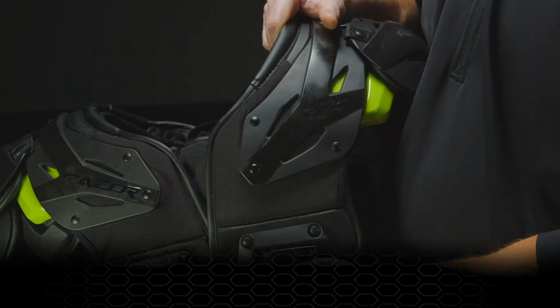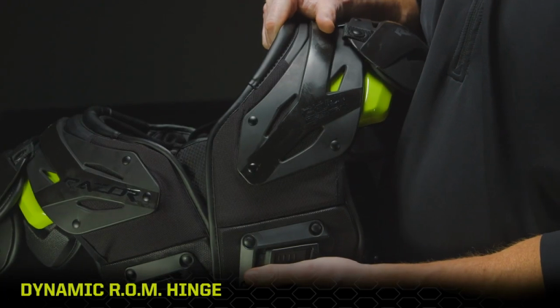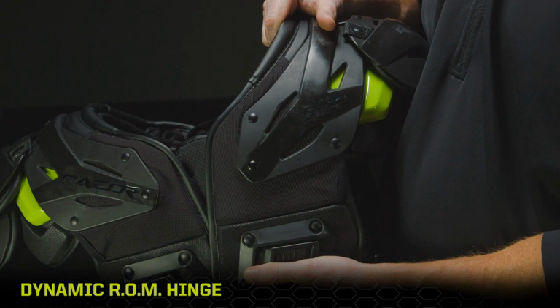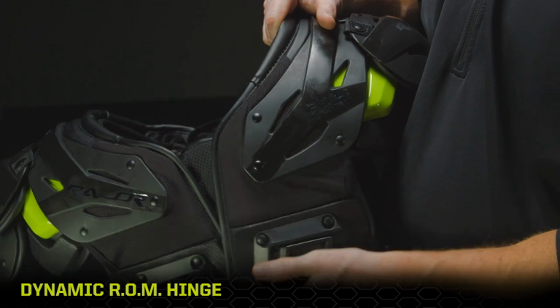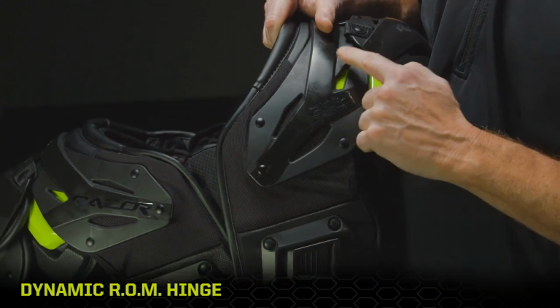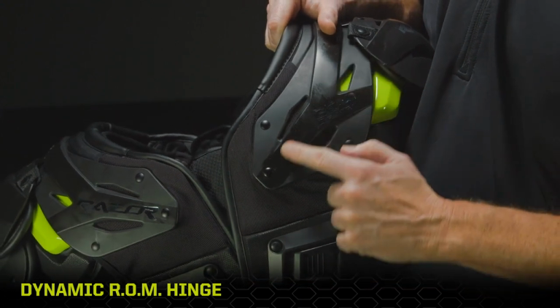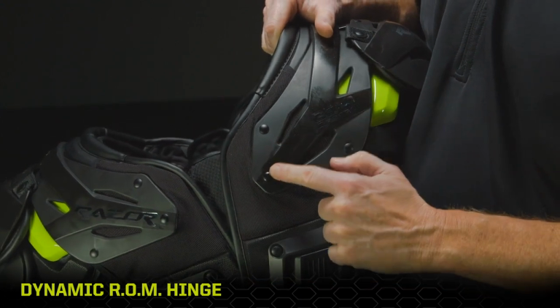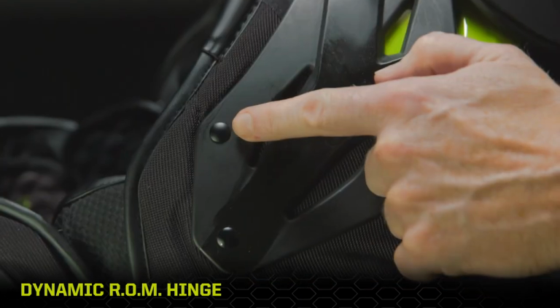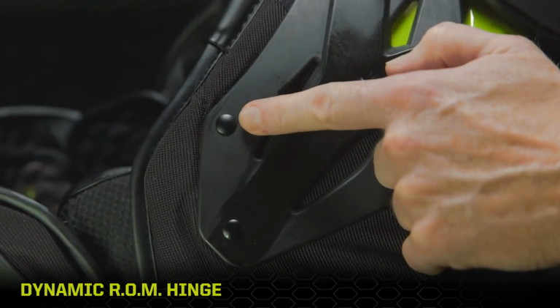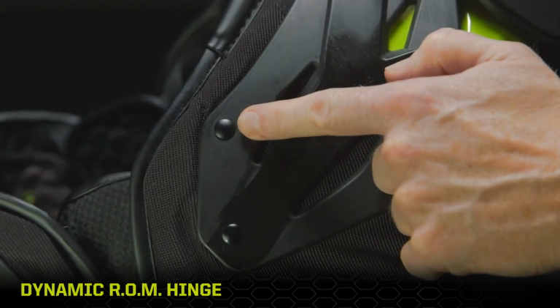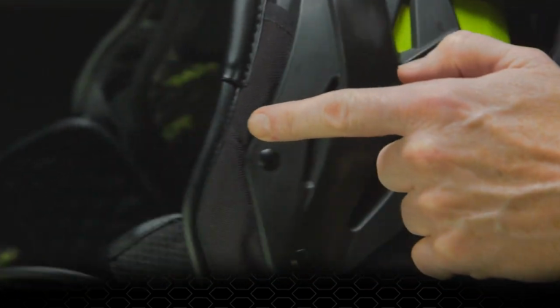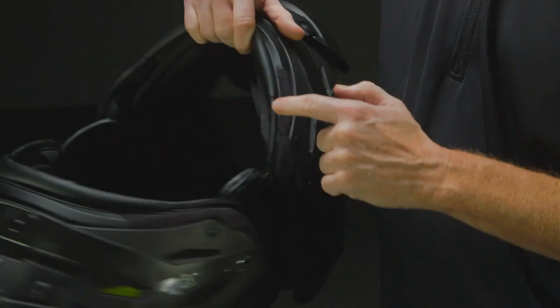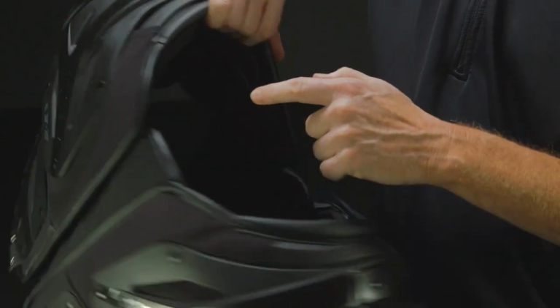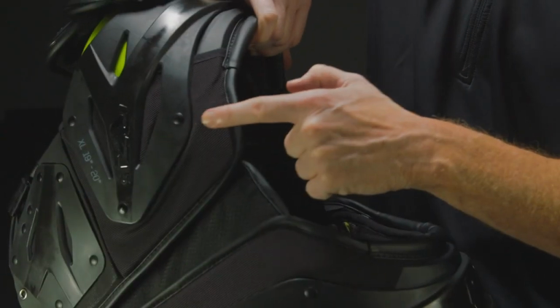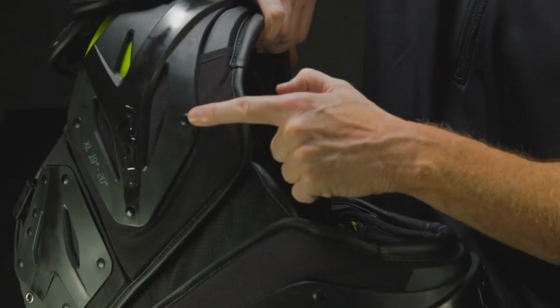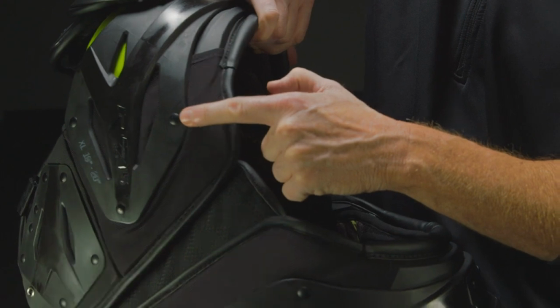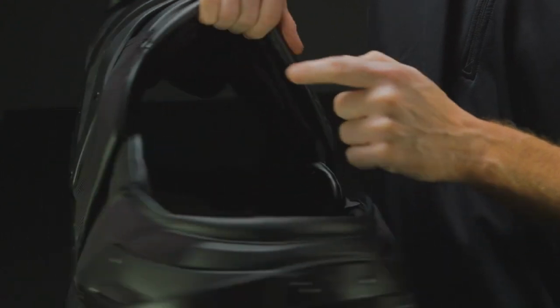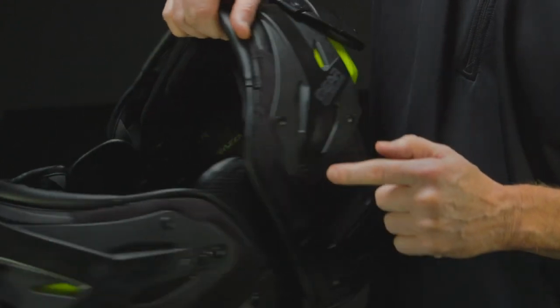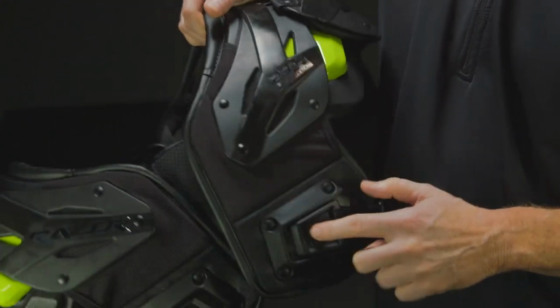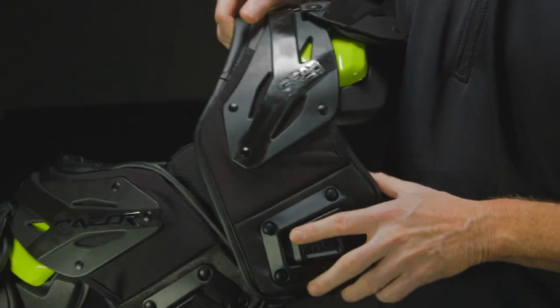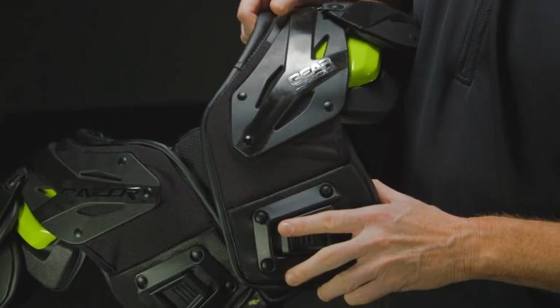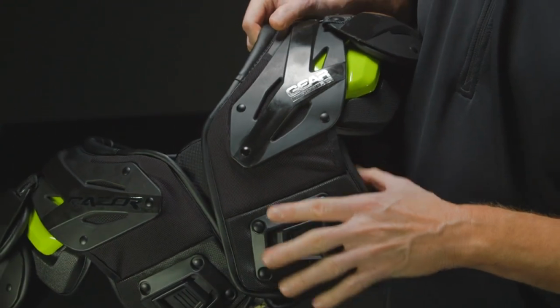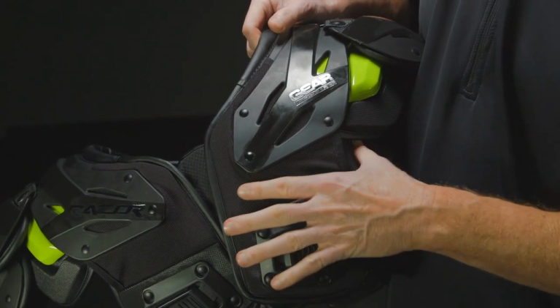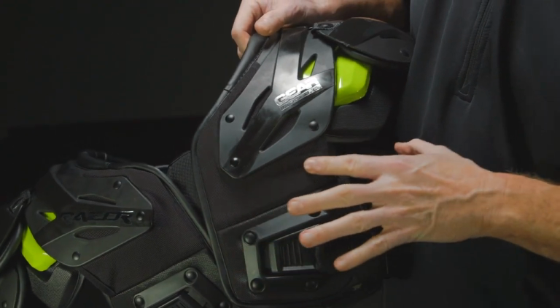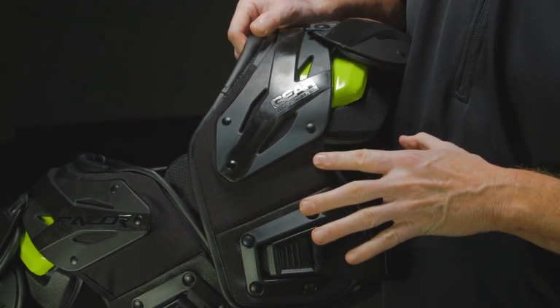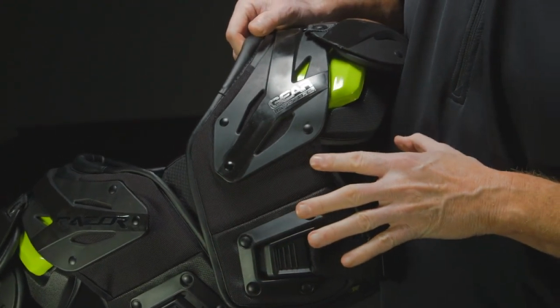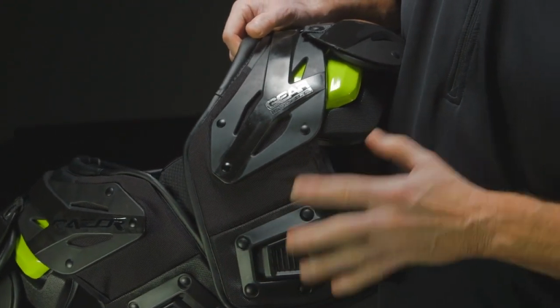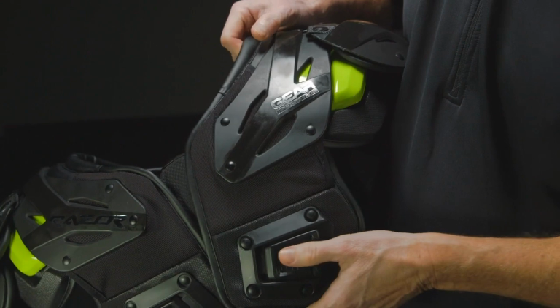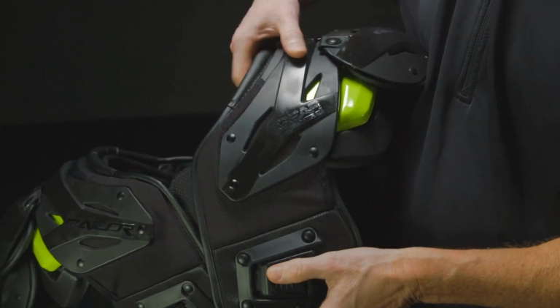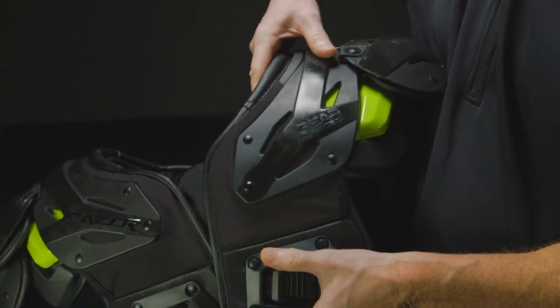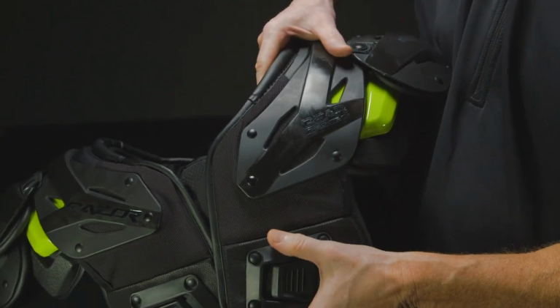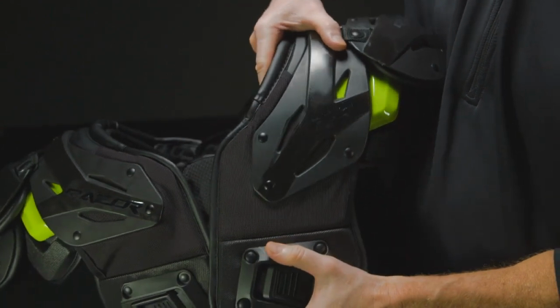Independent exterior arches are structurally secured to the internal poly arches at two points, front and rear. When combined with the stretch zone fabric, the arches hinge upward, creating additional range of motion.